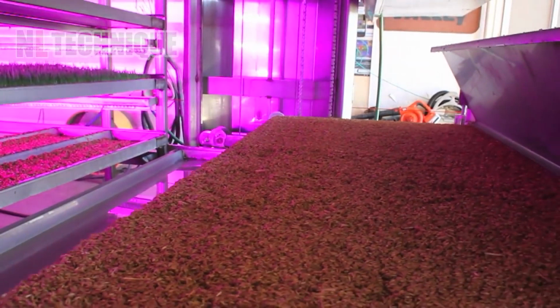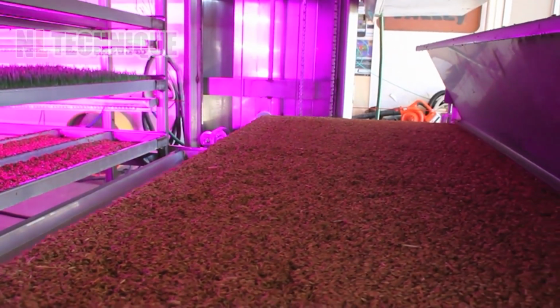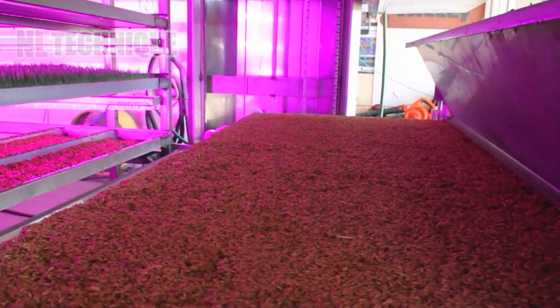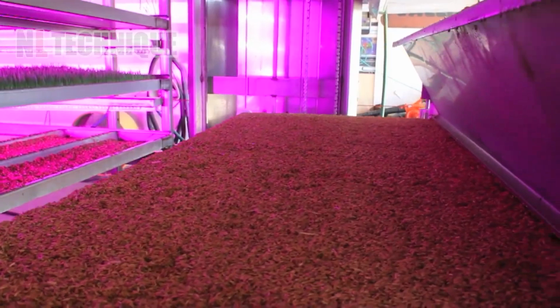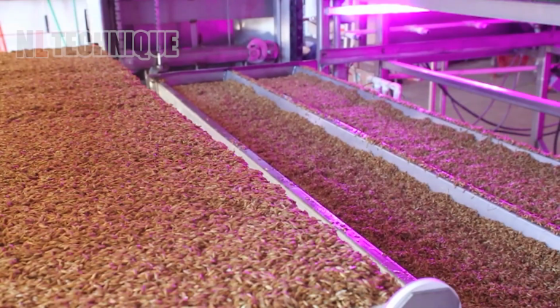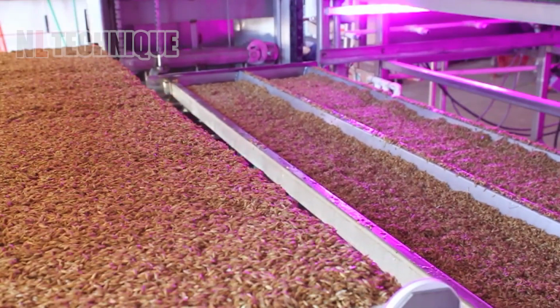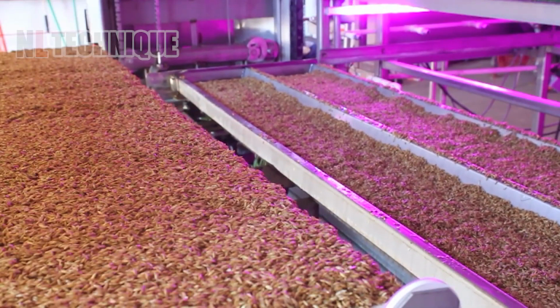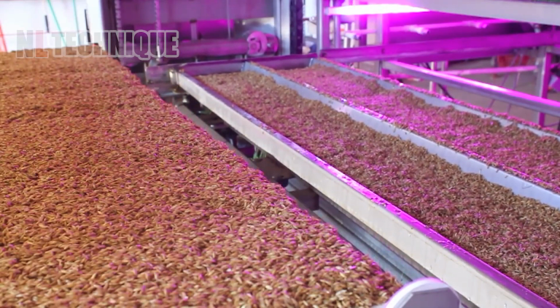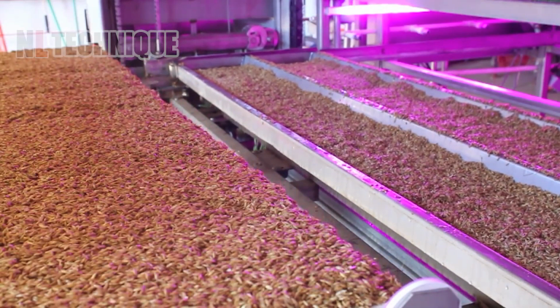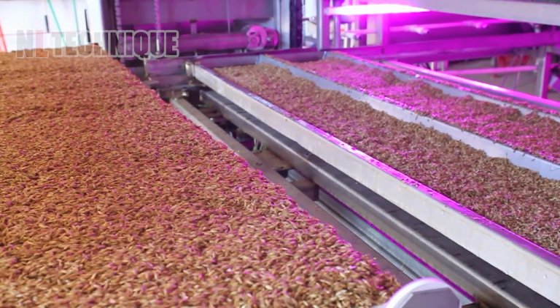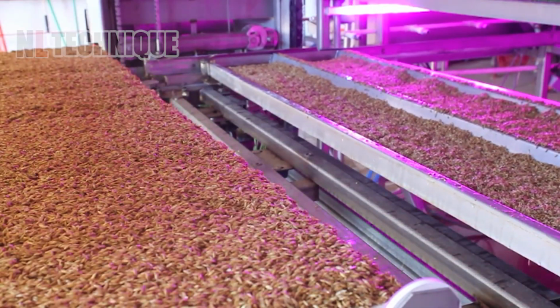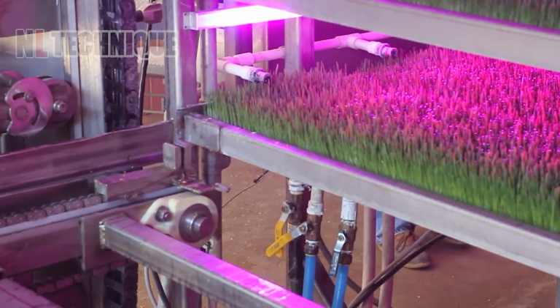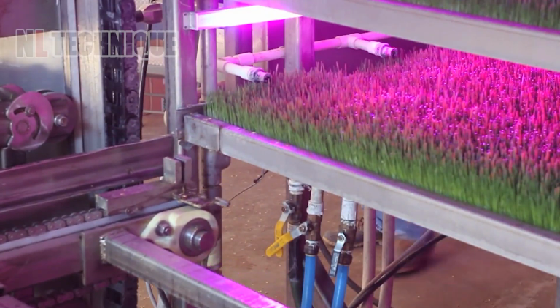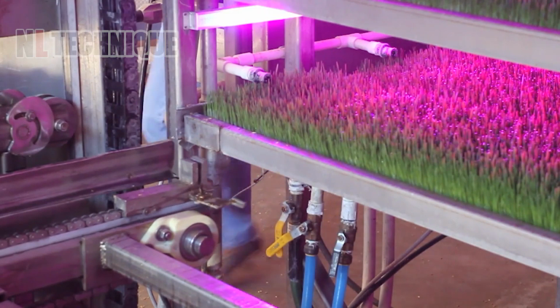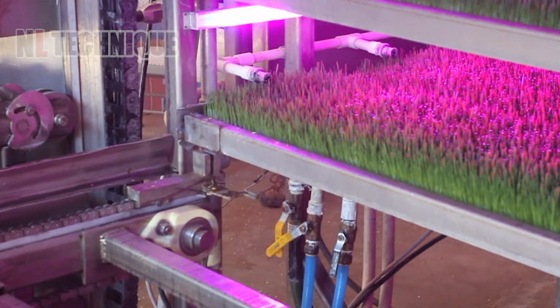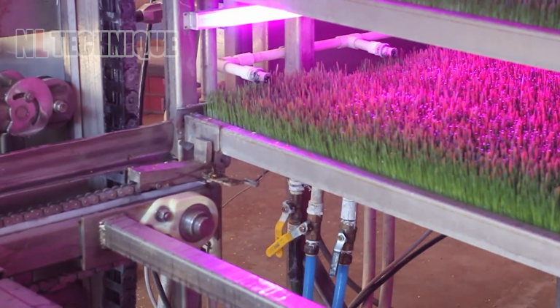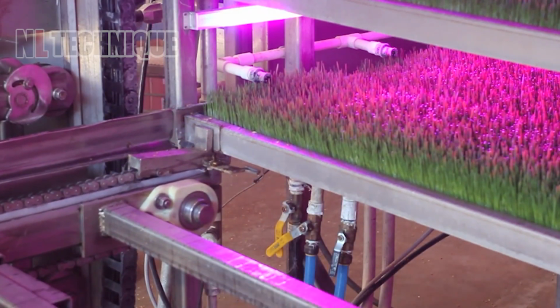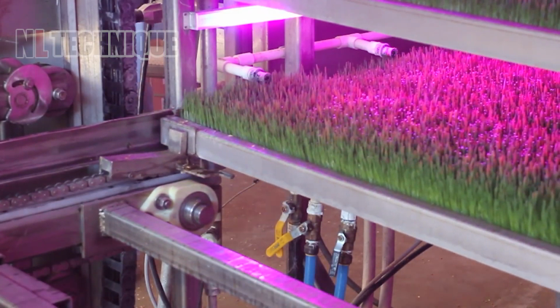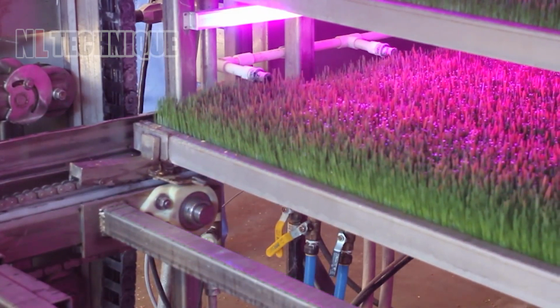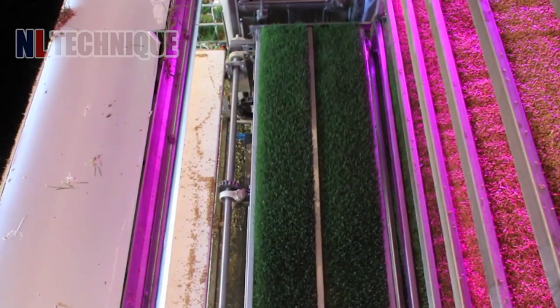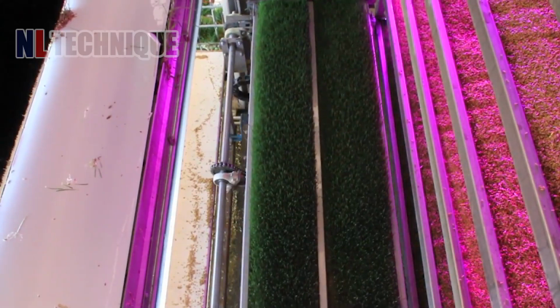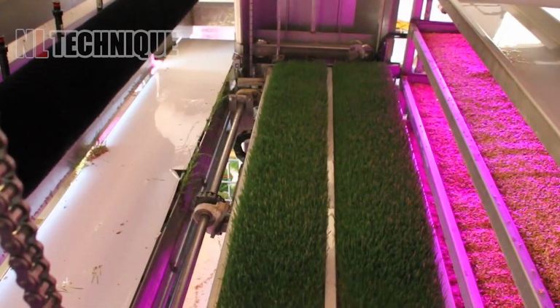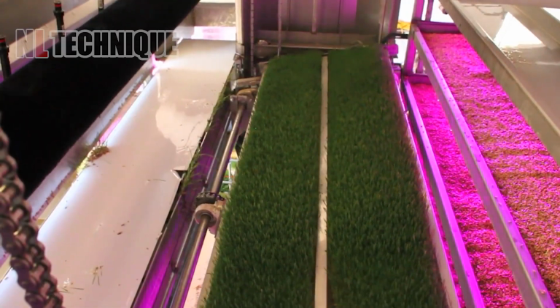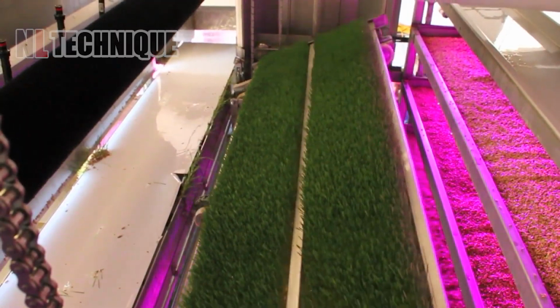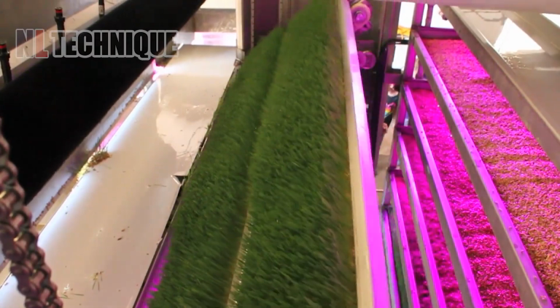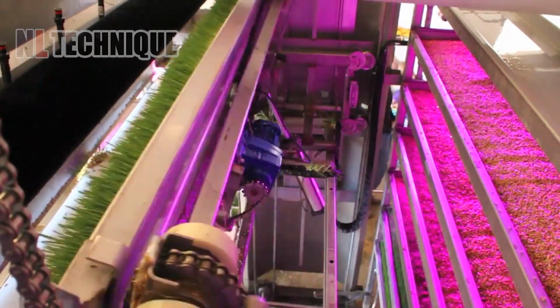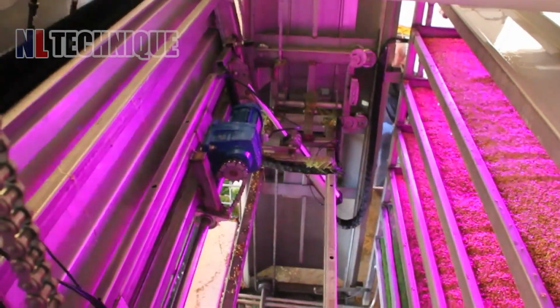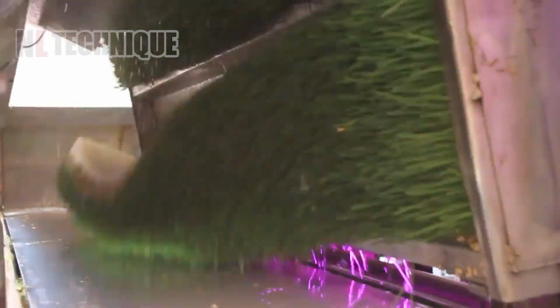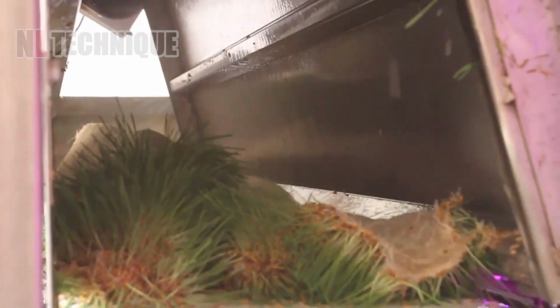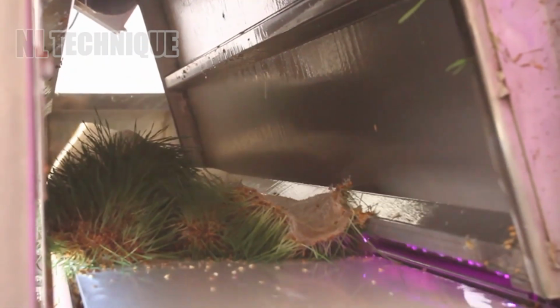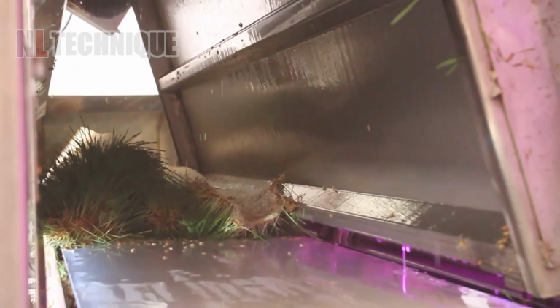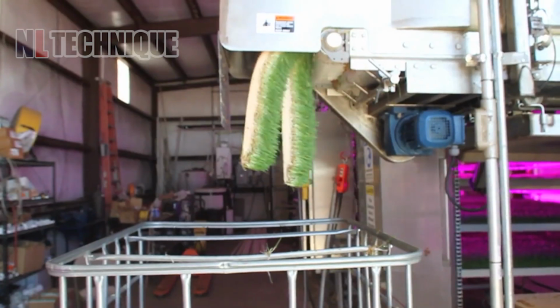This is the world's first totally automated fodder production system, revolutionizing farming. It seamlessly integrates planting, harvesting and processing fodder, ensuring optimal nutrition for livestock with minimal human intervention.